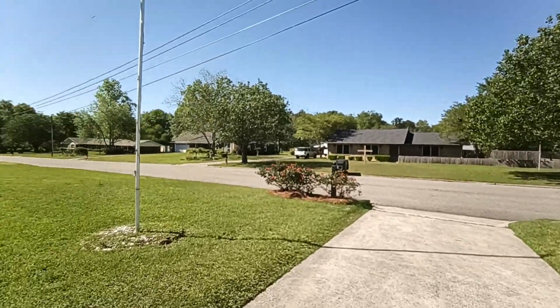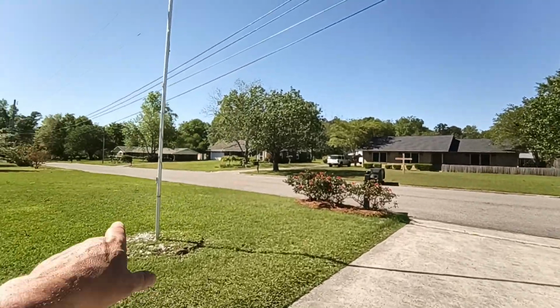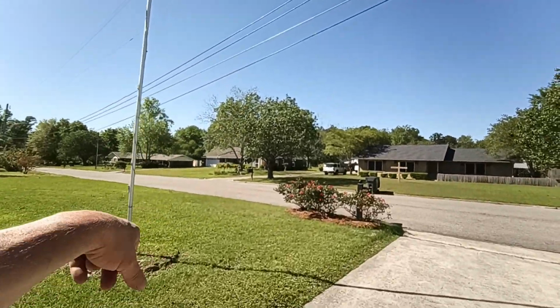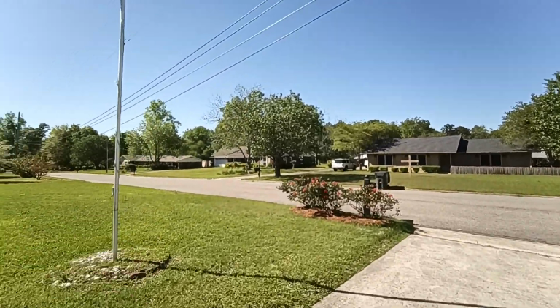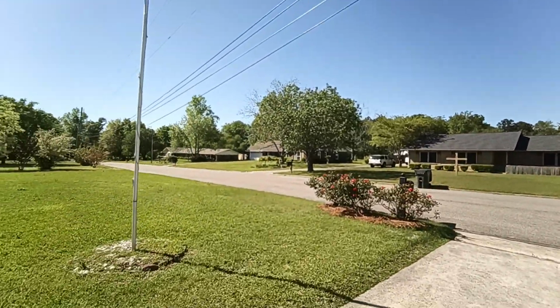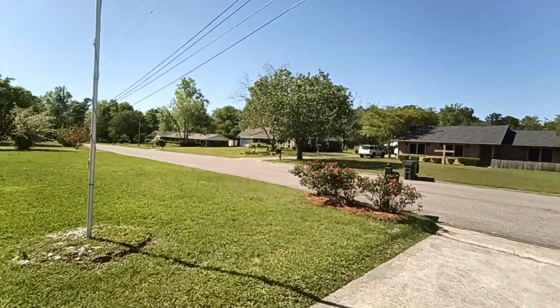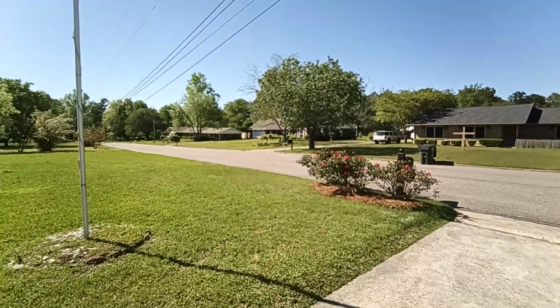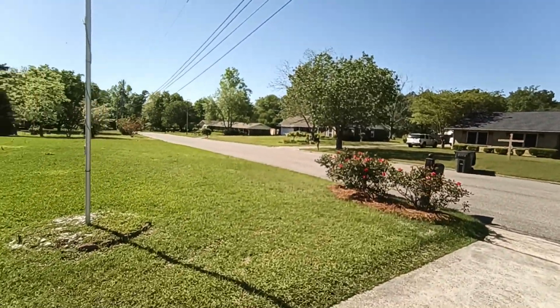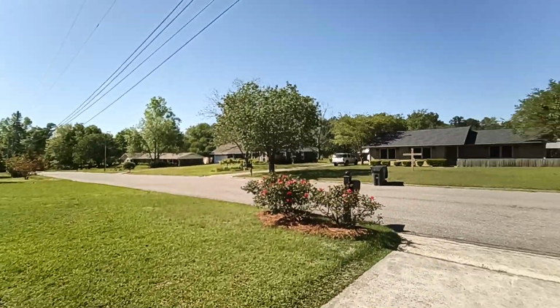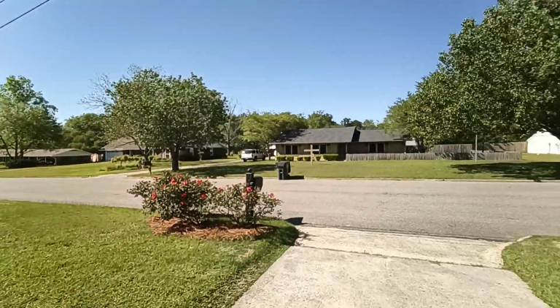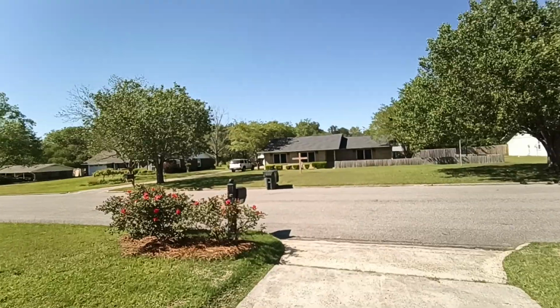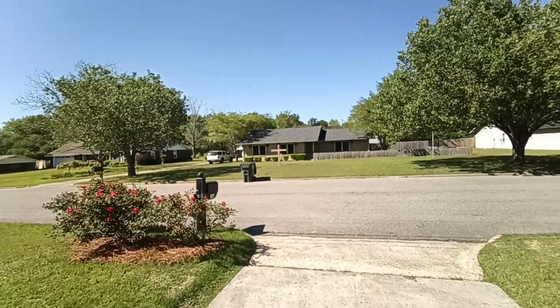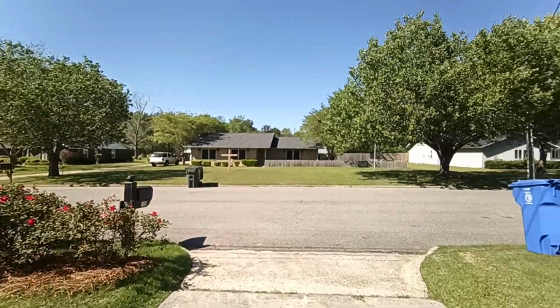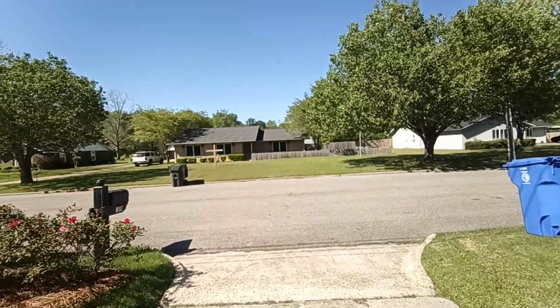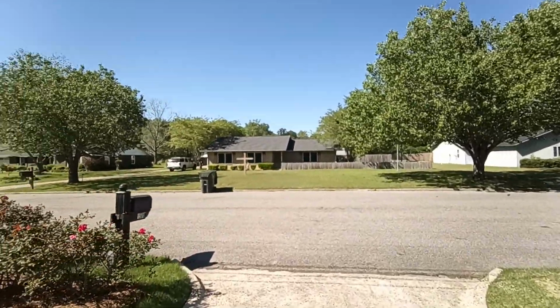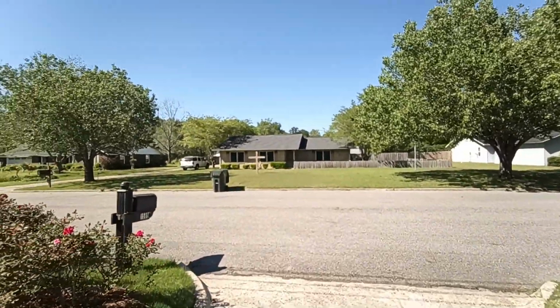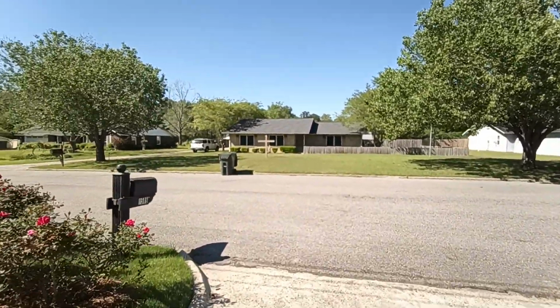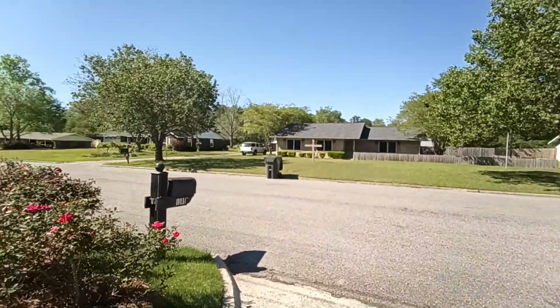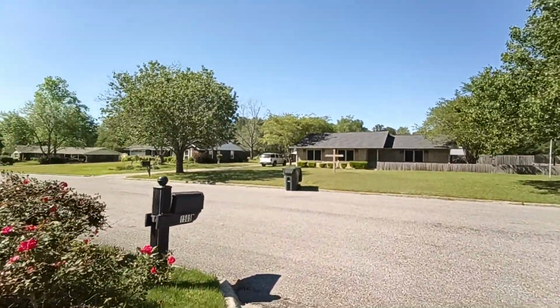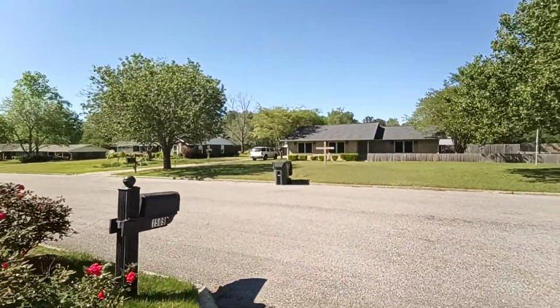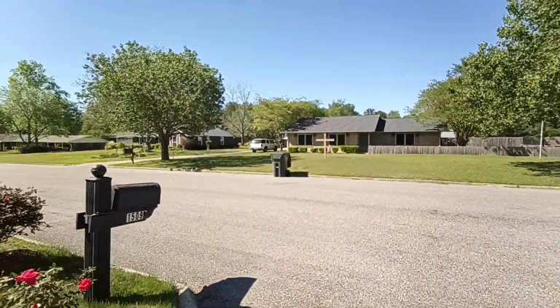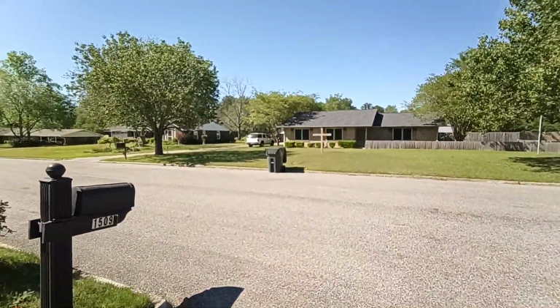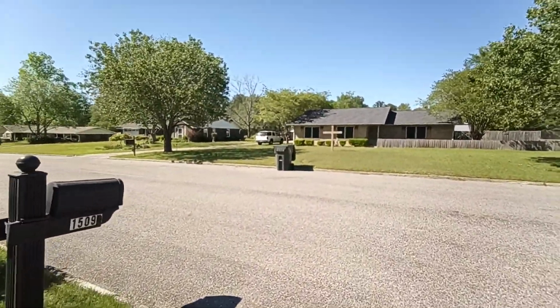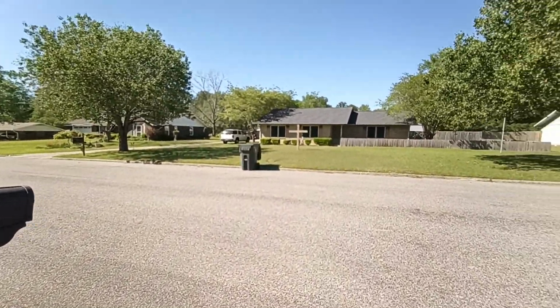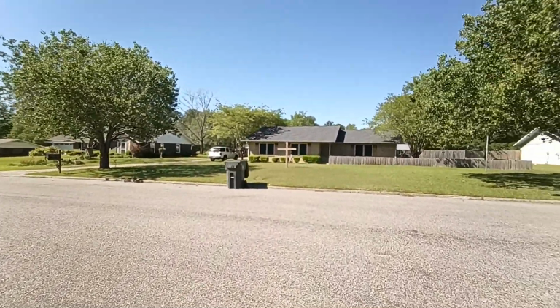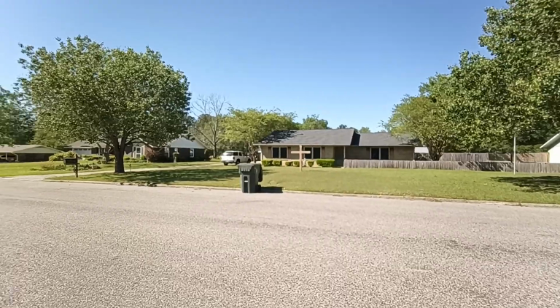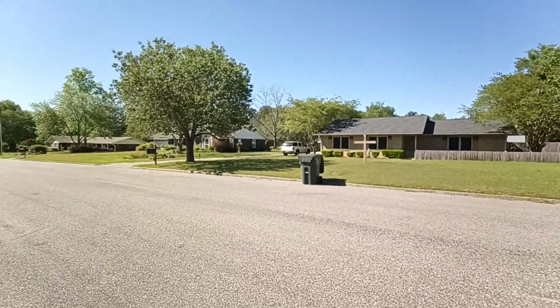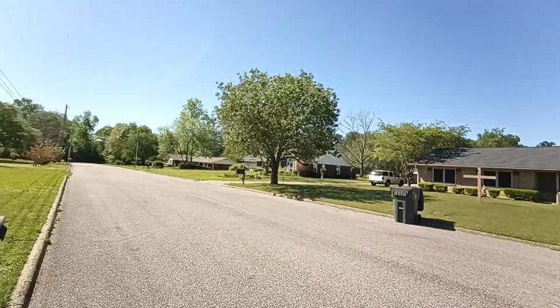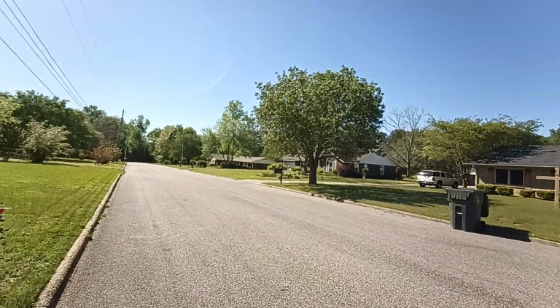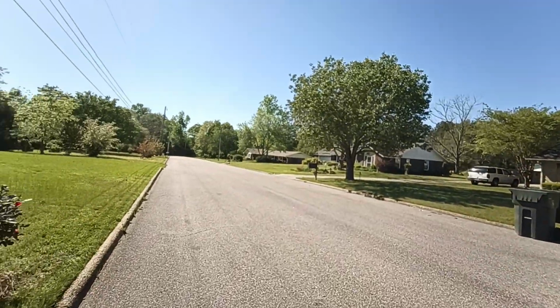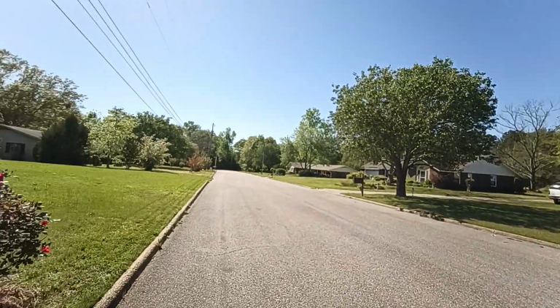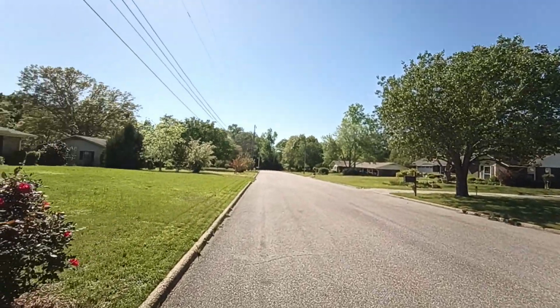We've got a little bit of stone we need to put around the flagpole. Probably need to get the guy to cut the grass a little more often than we're getting it done. But we're almost done with this one.